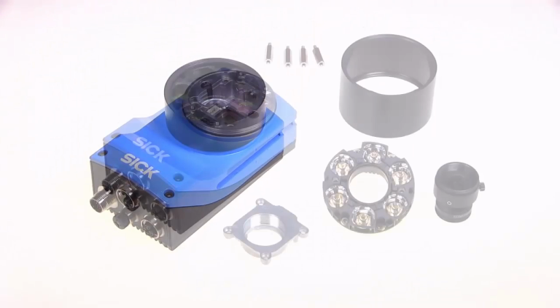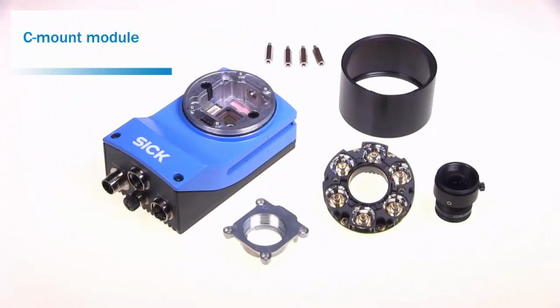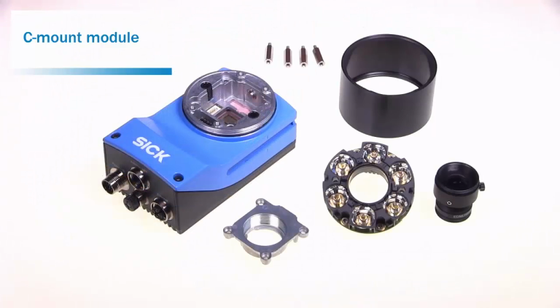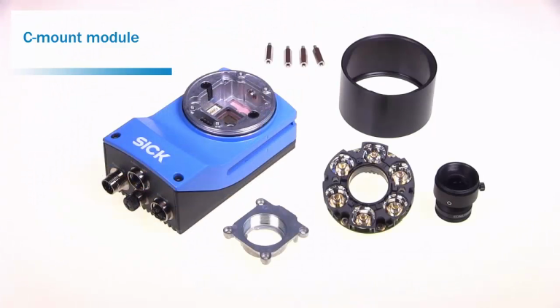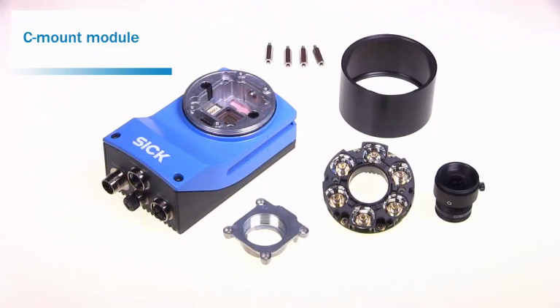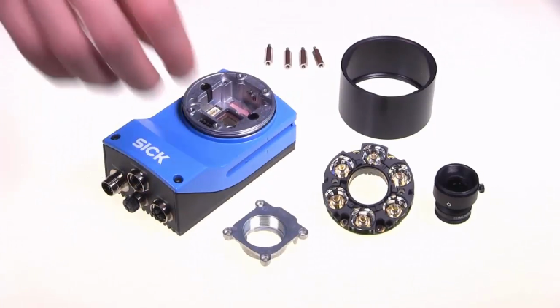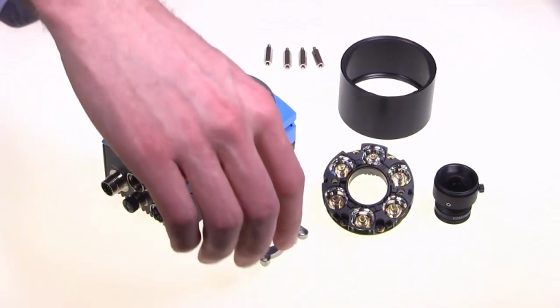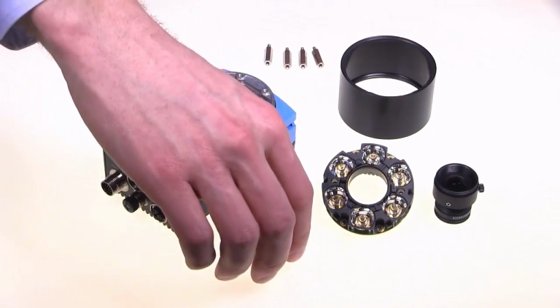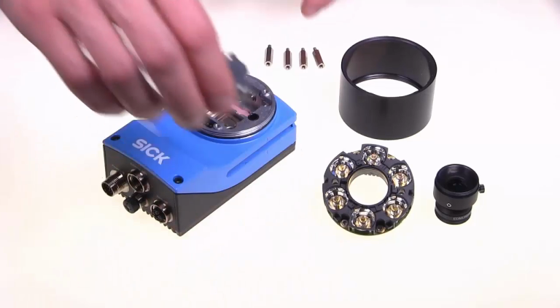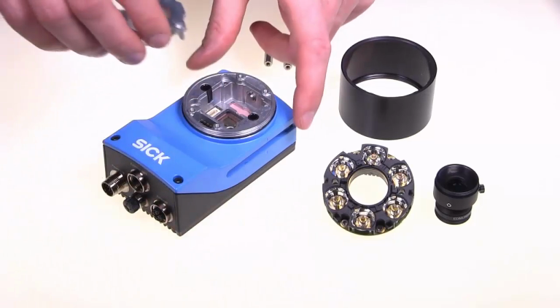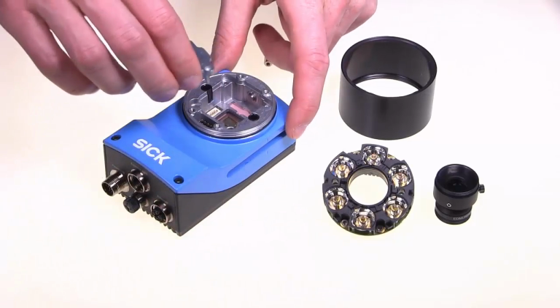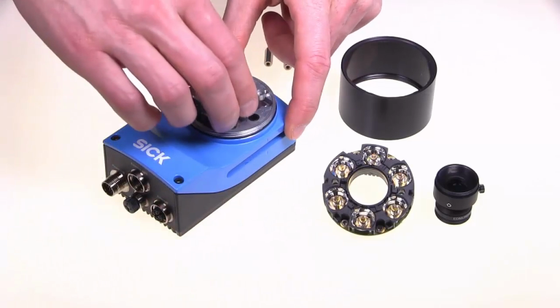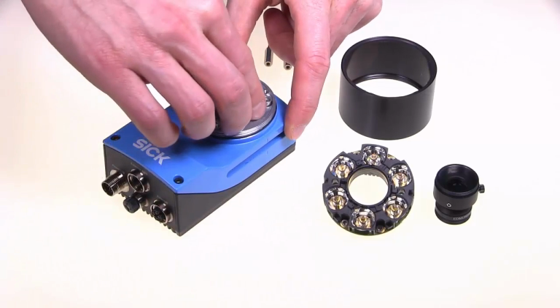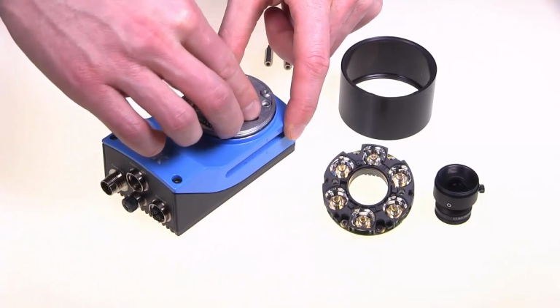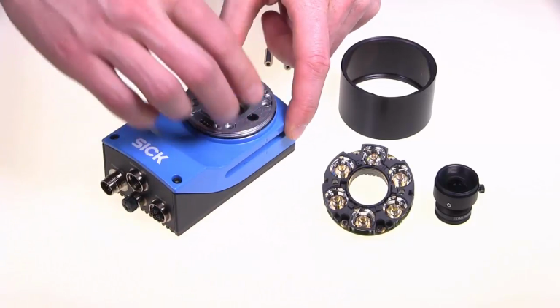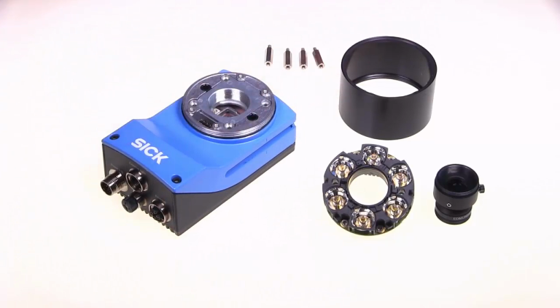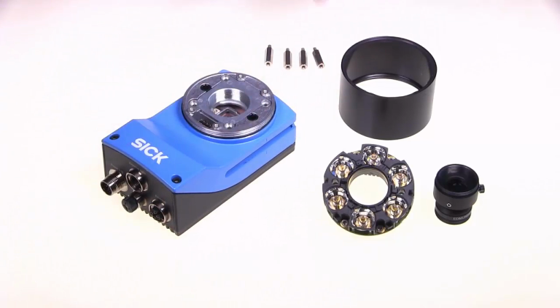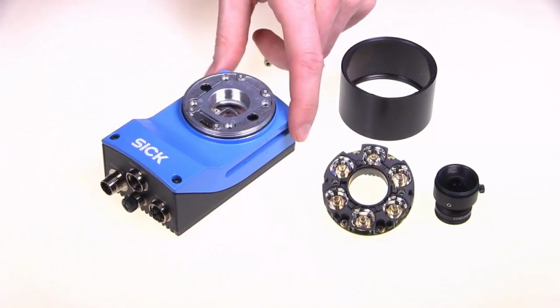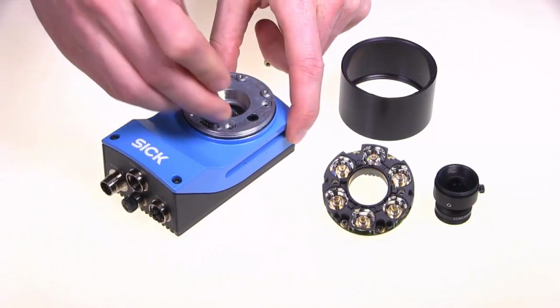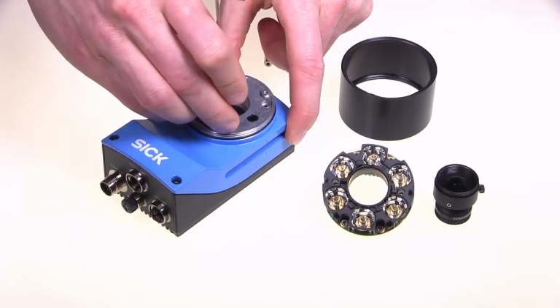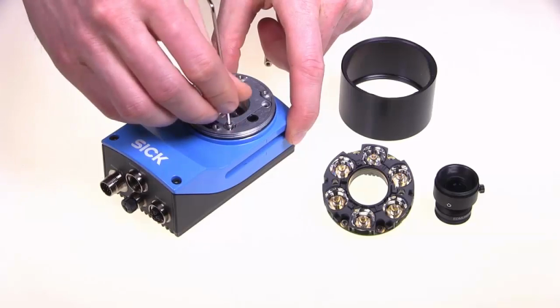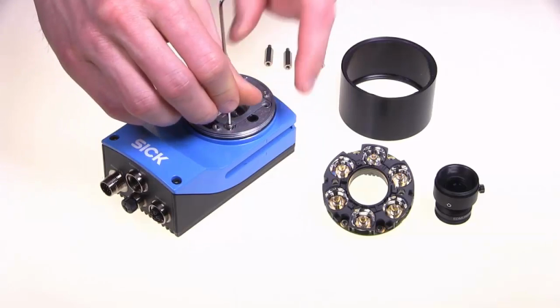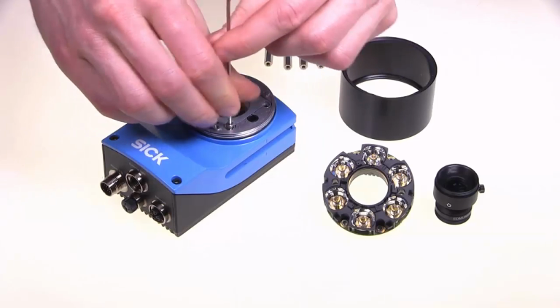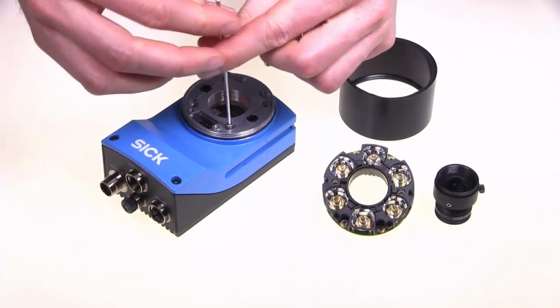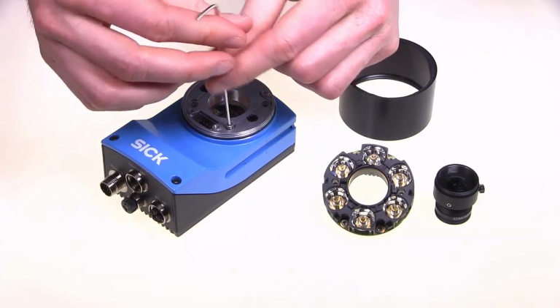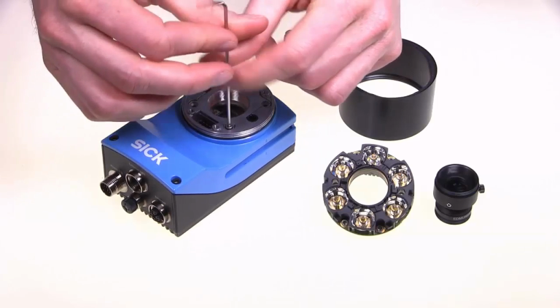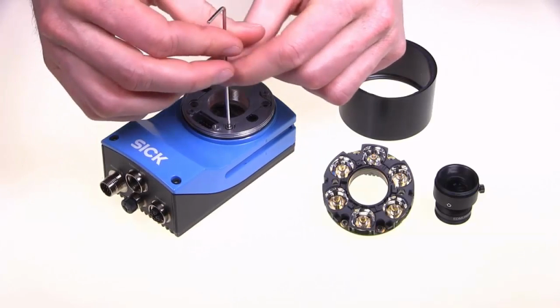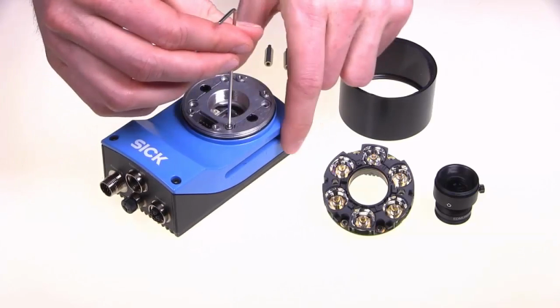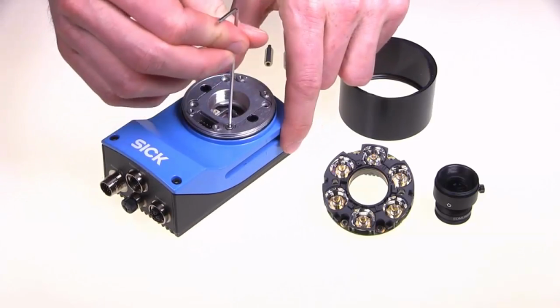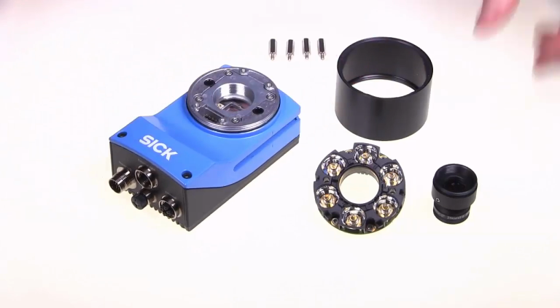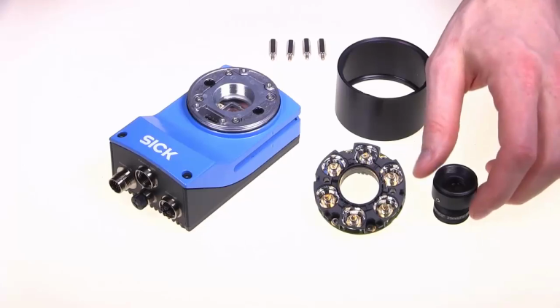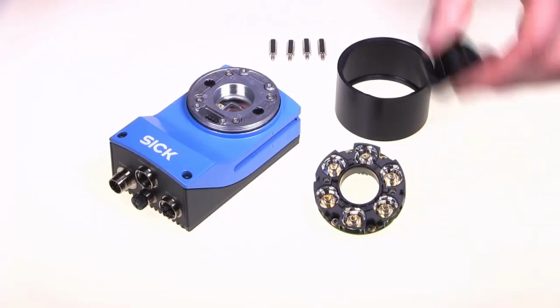When using a C-mount lens, the C-mount module needs to be mounted first. Screw the lens into the module. The focus and aperture are adjusted on the lens itself.